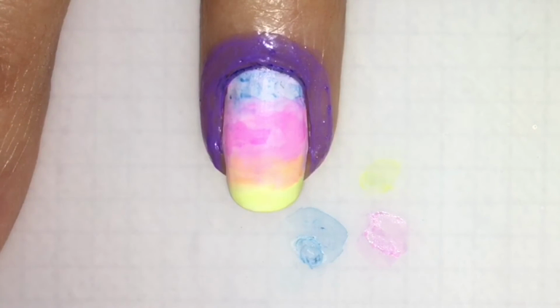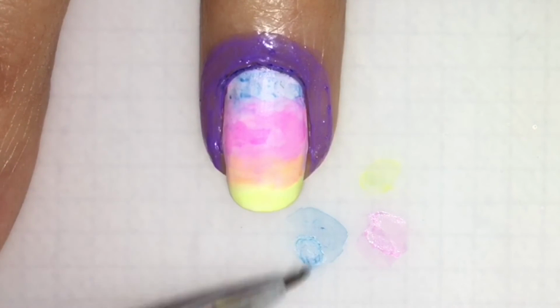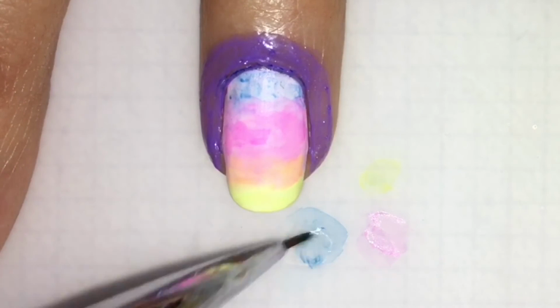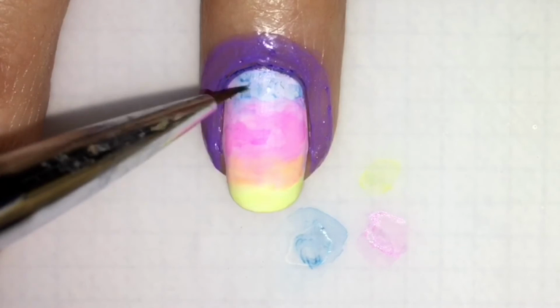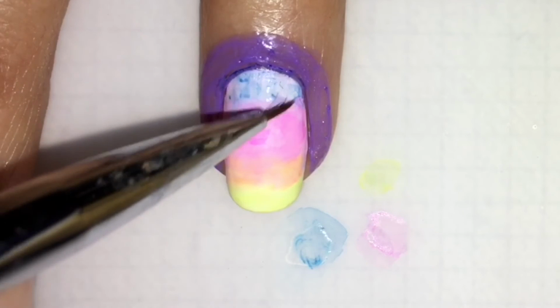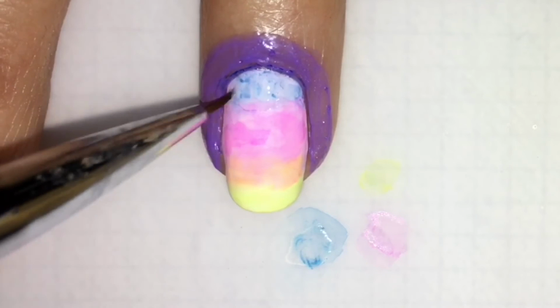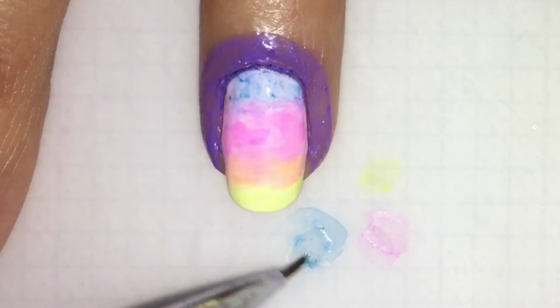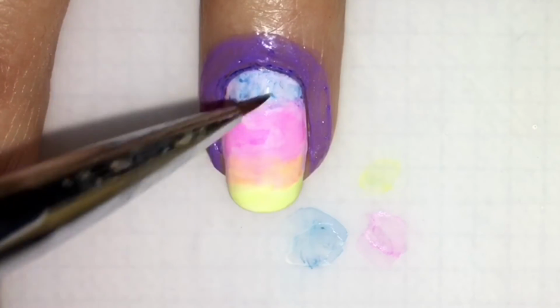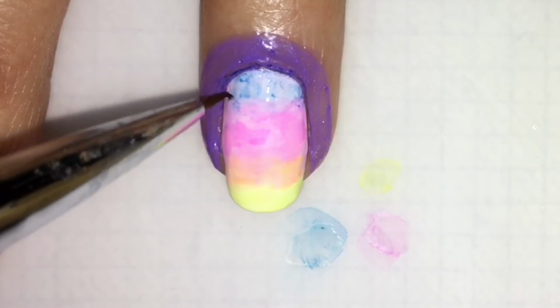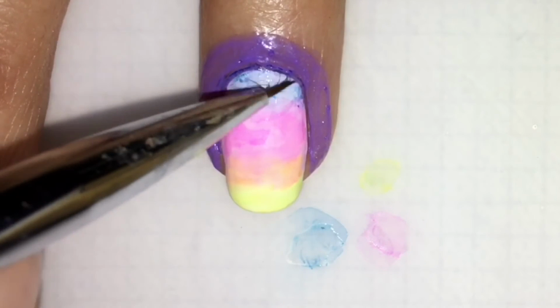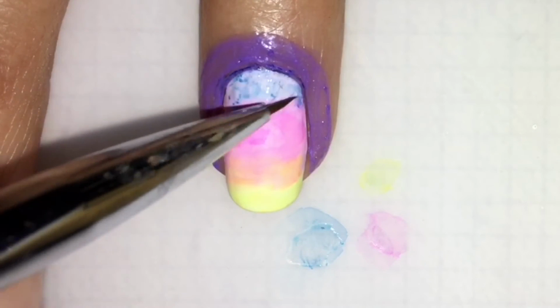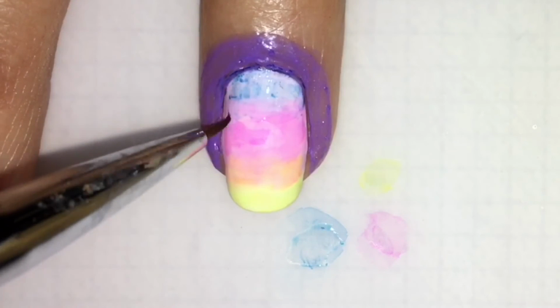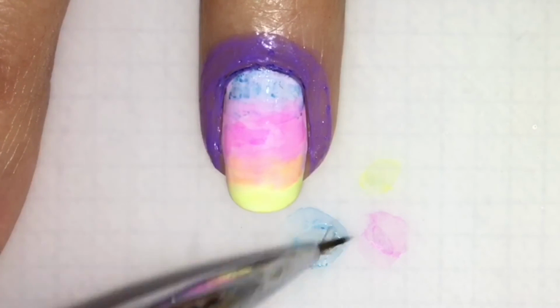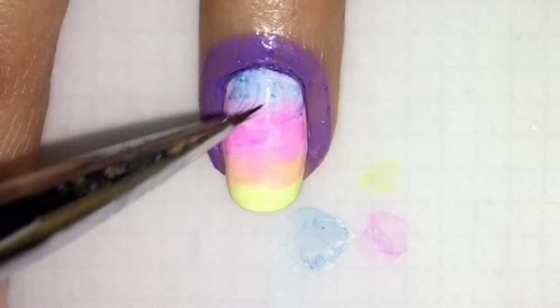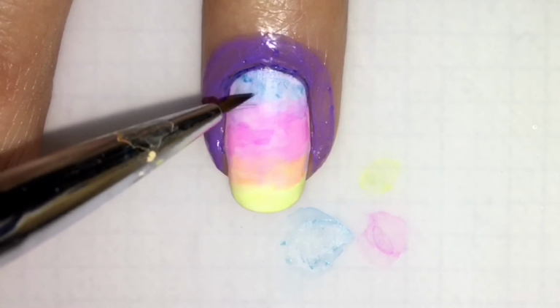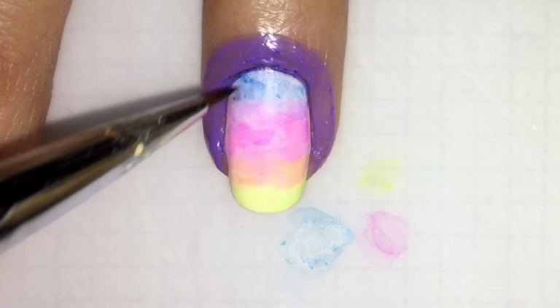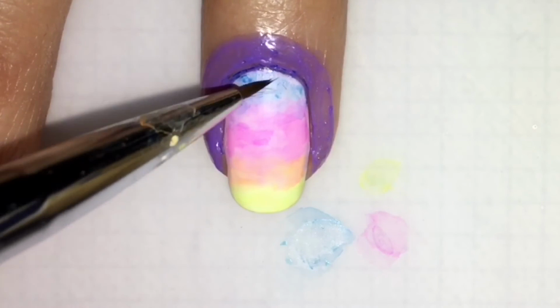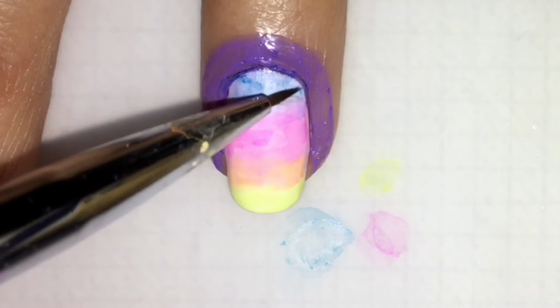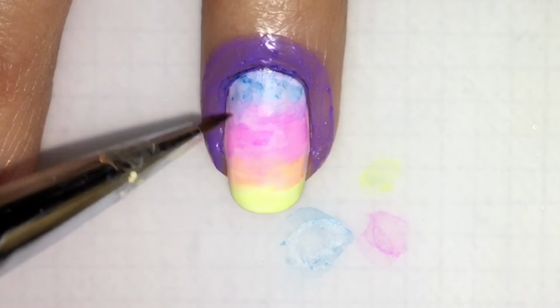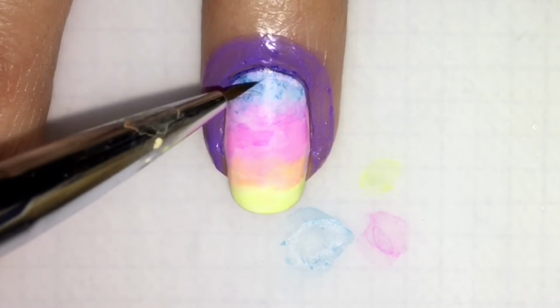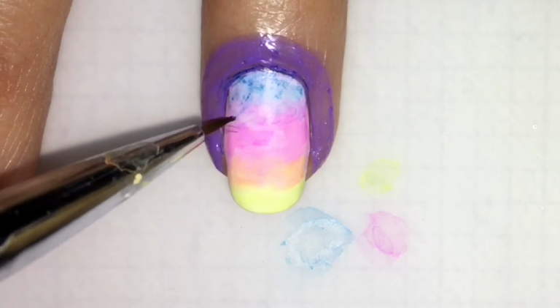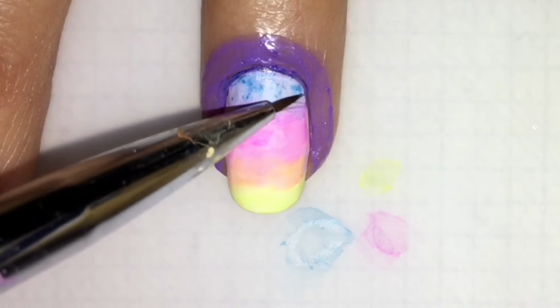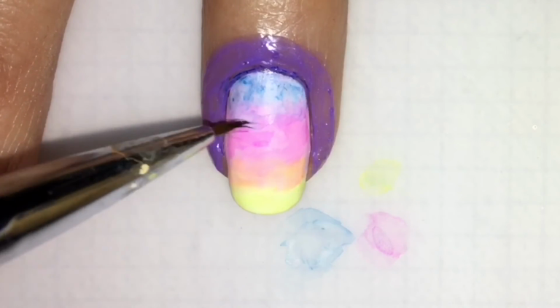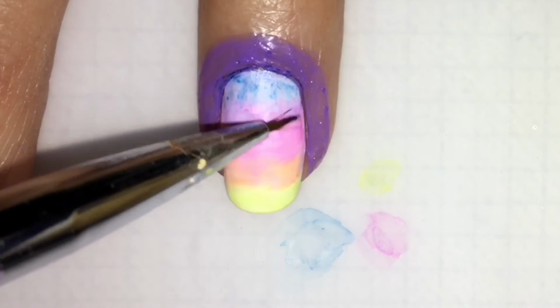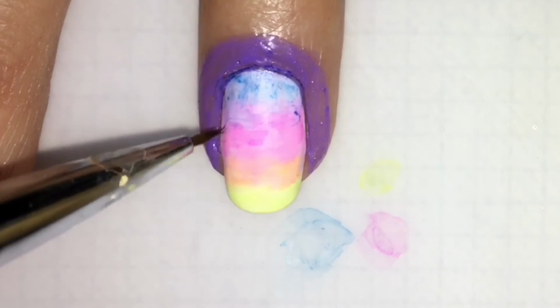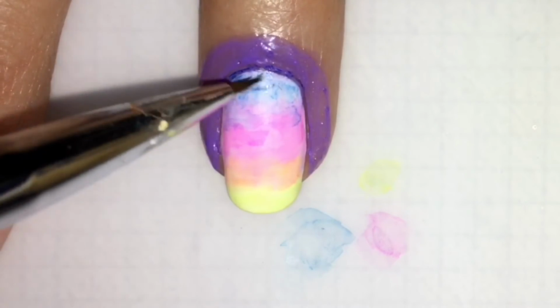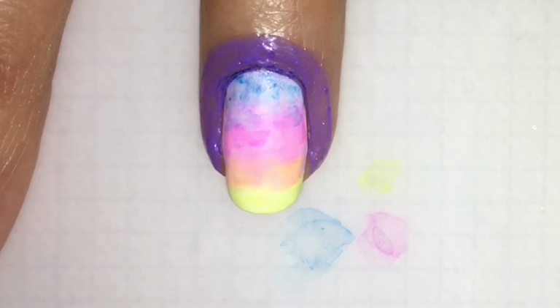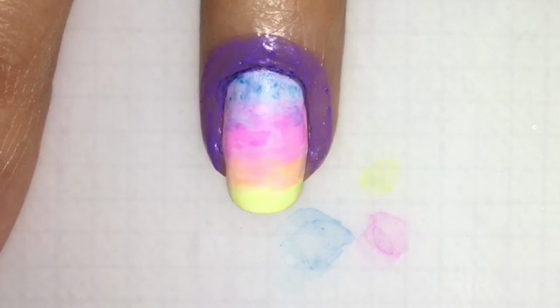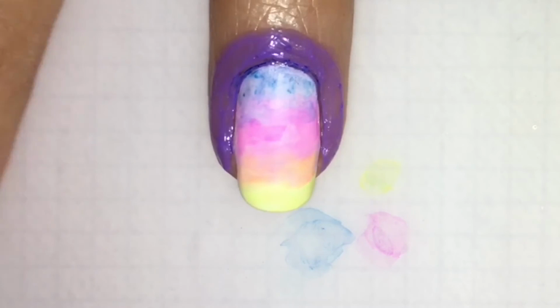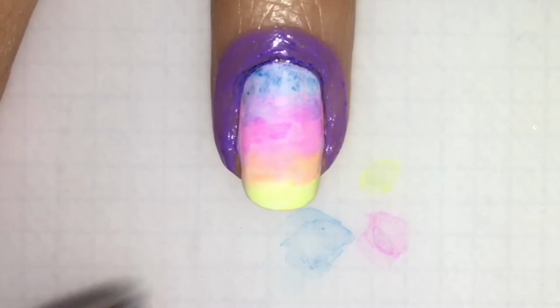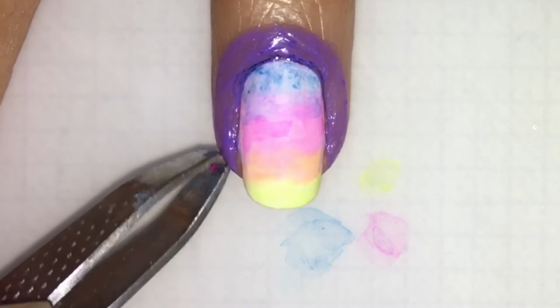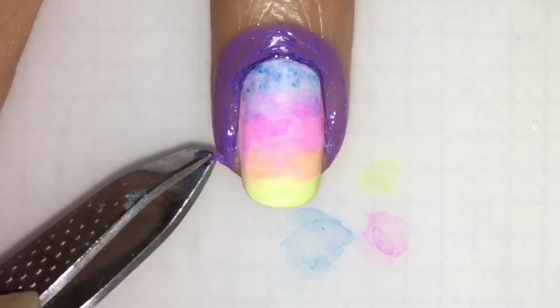My blue was a bad blue — I think I may need to get a new one. So I had to do it all over again, and just keep on doing it, blending it so that you get the nice gradient.